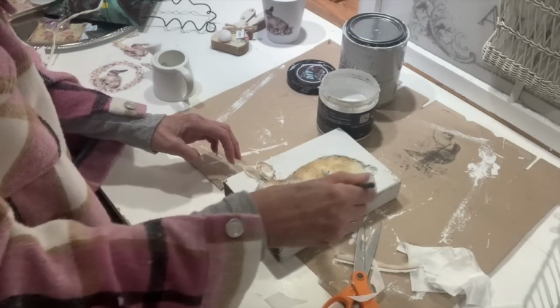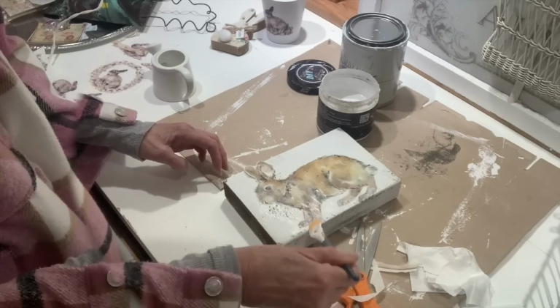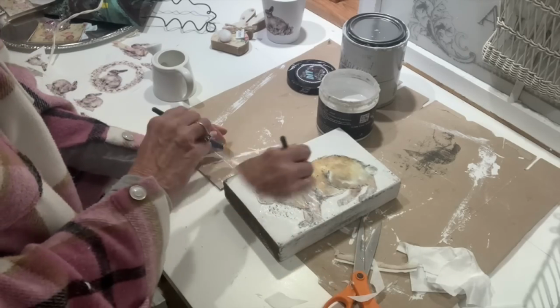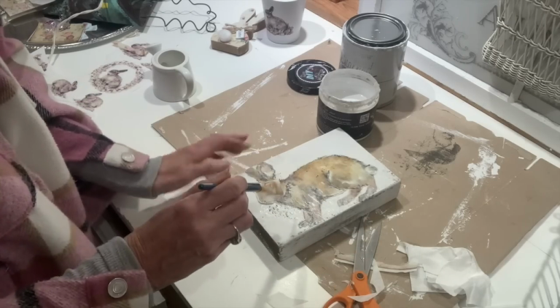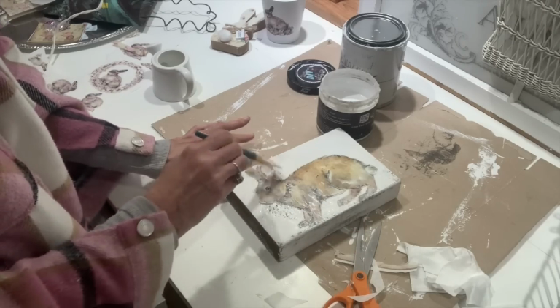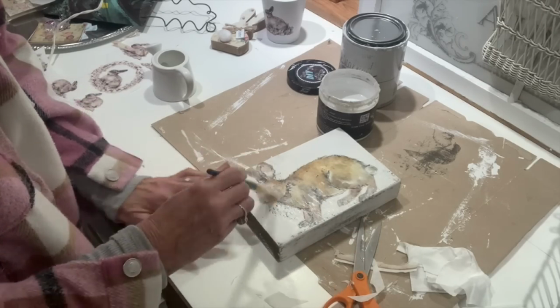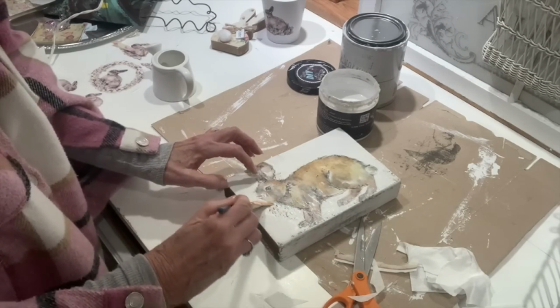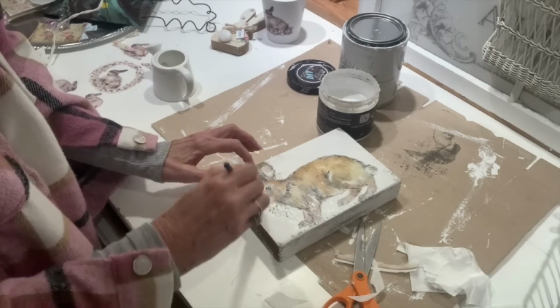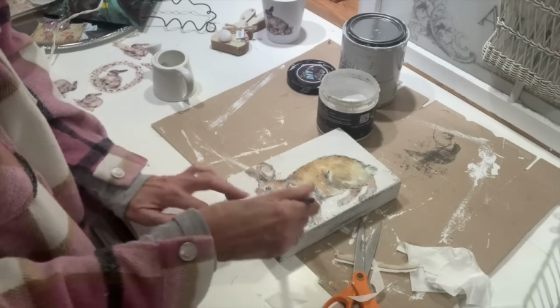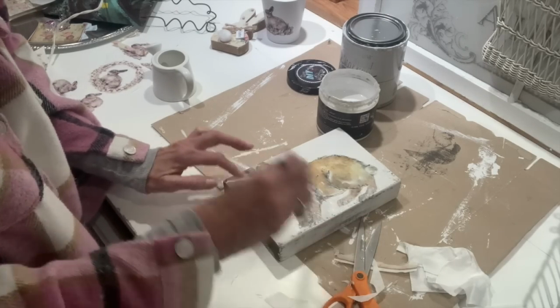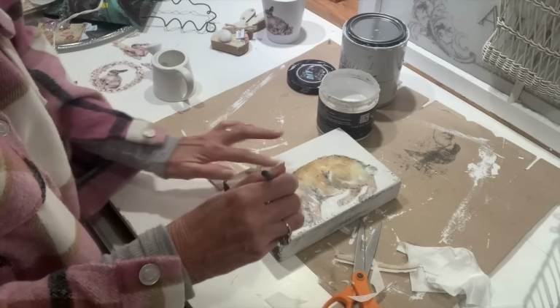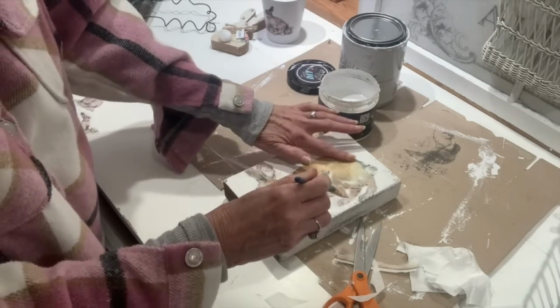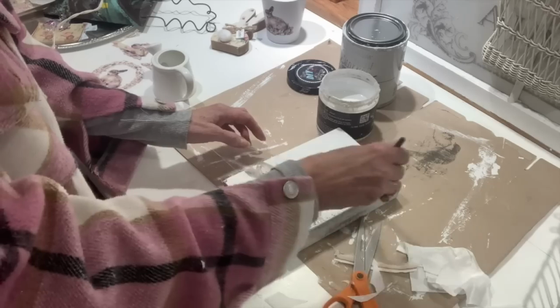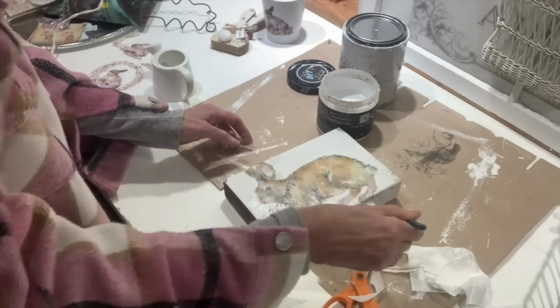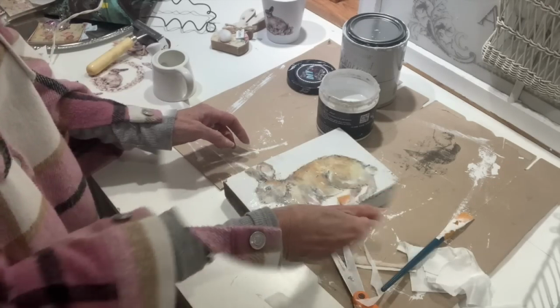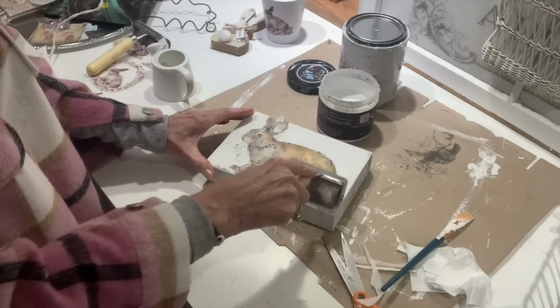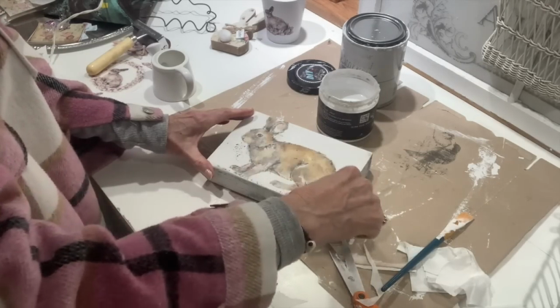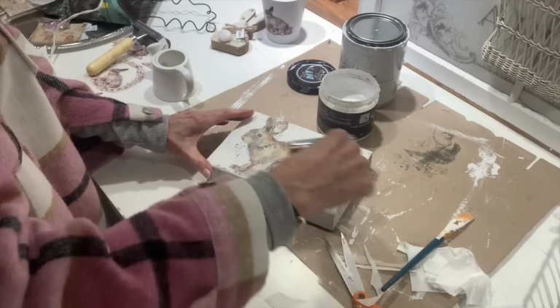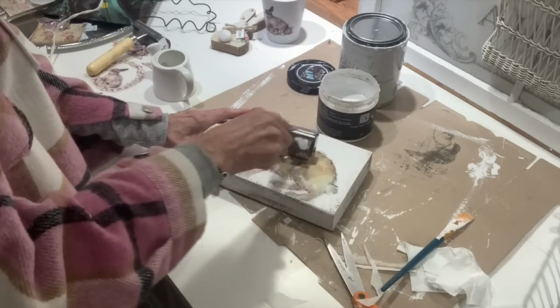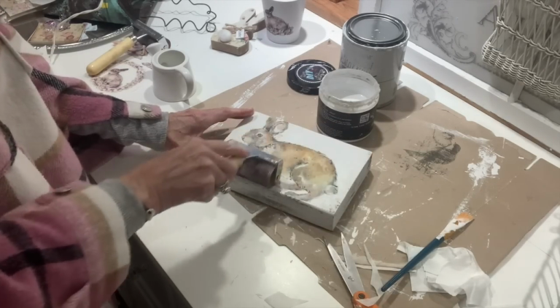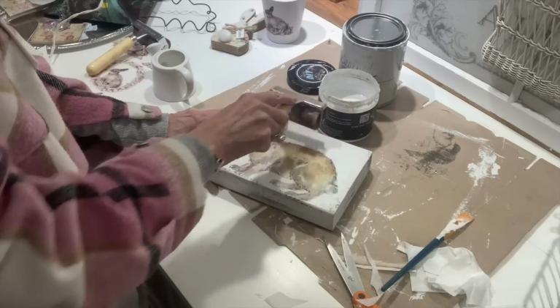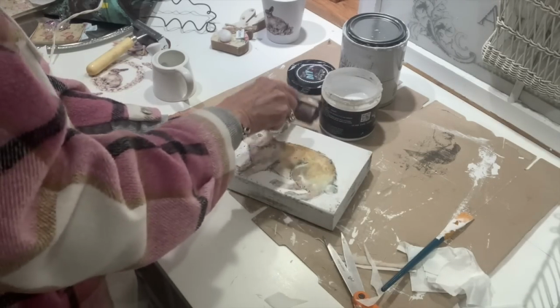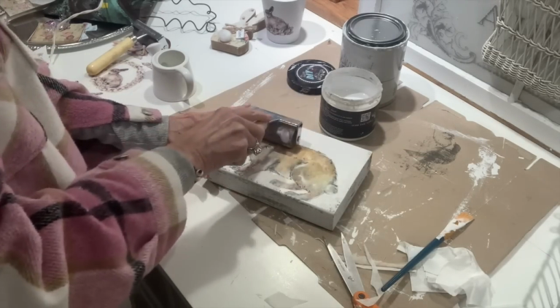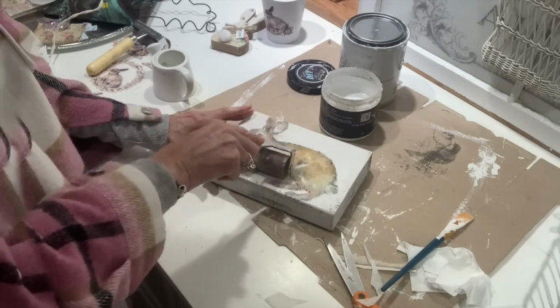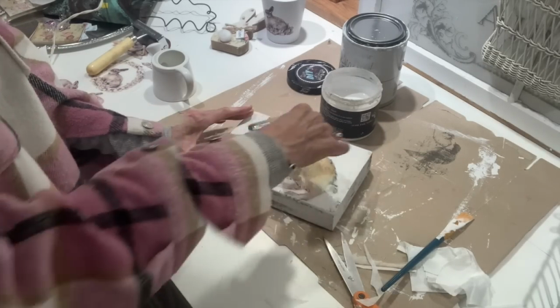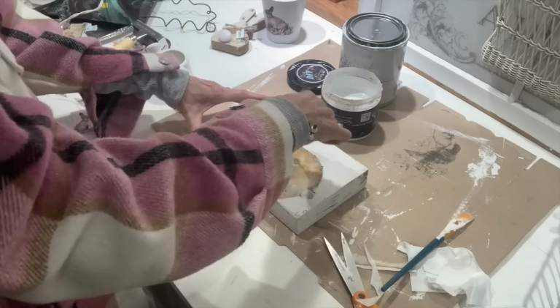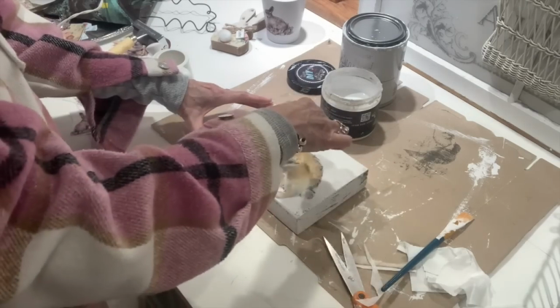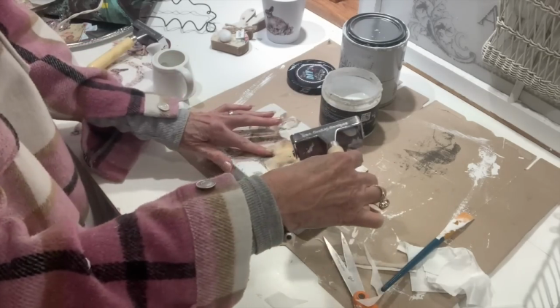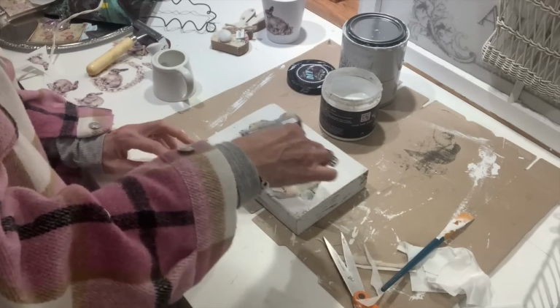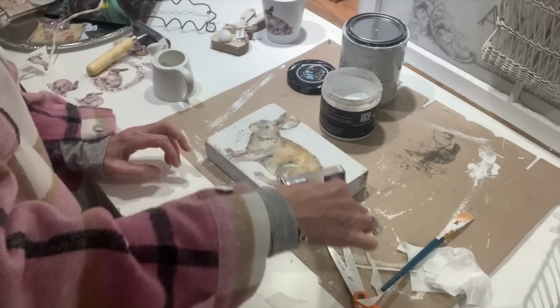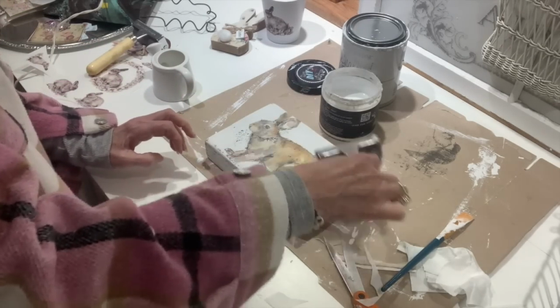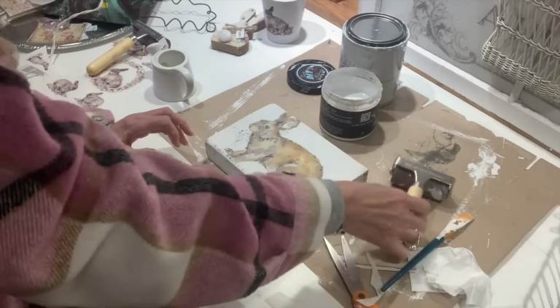You can also put these in your baskets and set them out for spring. Just everywhere you have a little vignette, you can put one of these little wood scrap bunnies in it and it just adds the sweetest little detail. I absolutely love rabbits and bunnies, so I cannot have too many throughout my home.